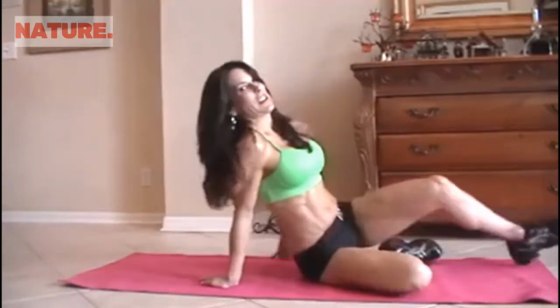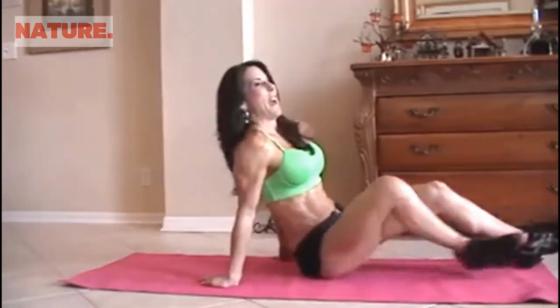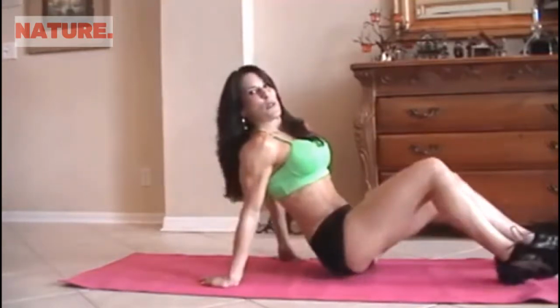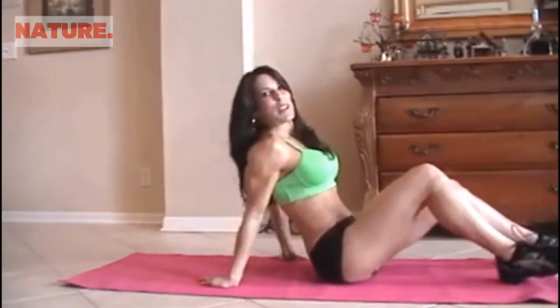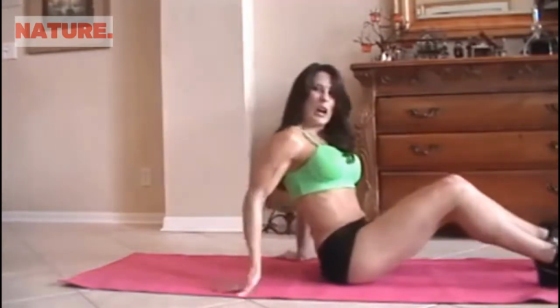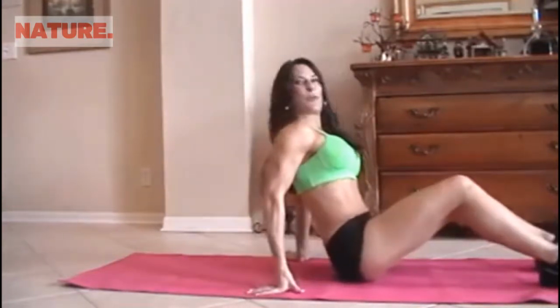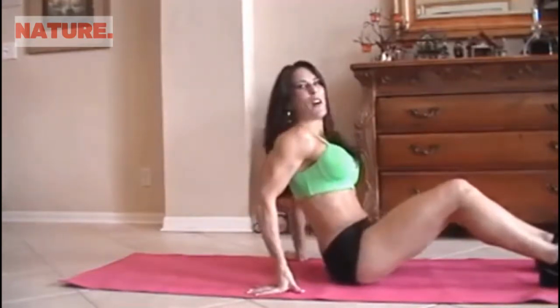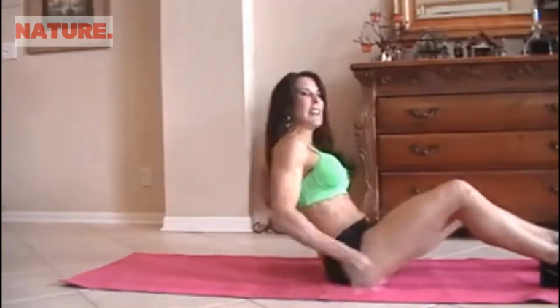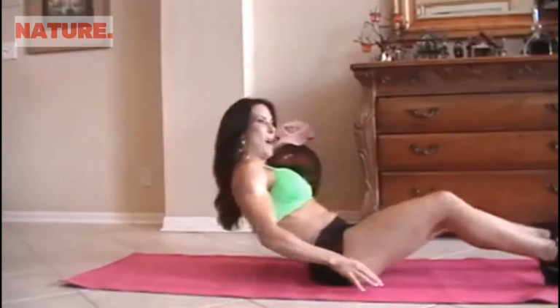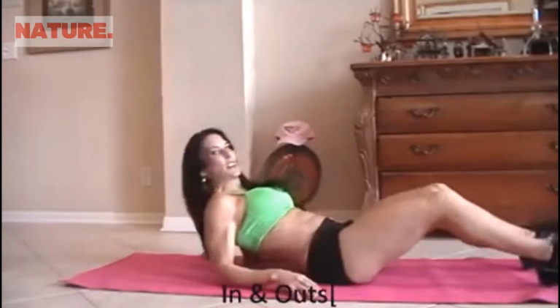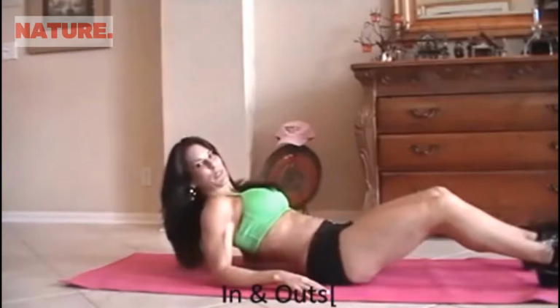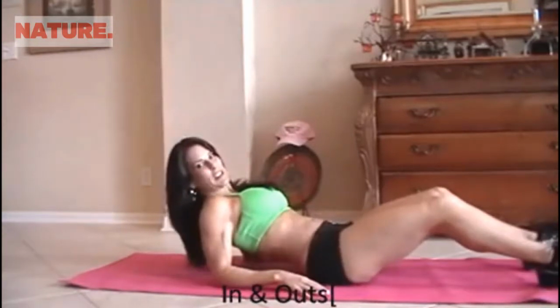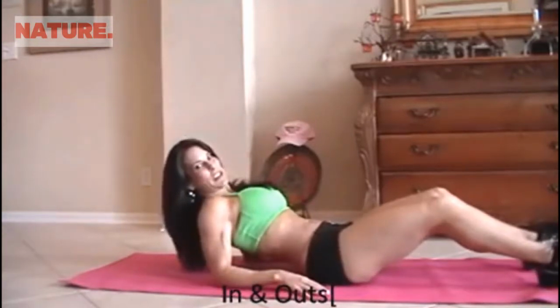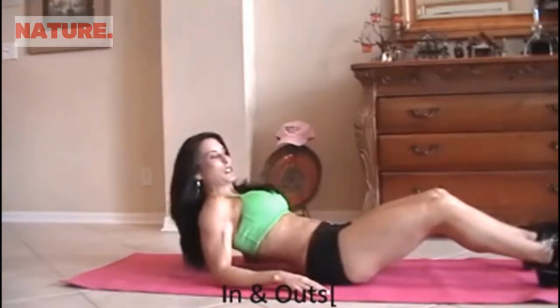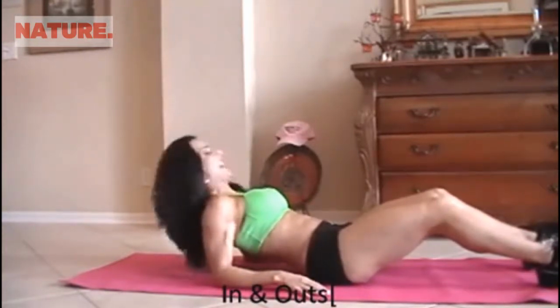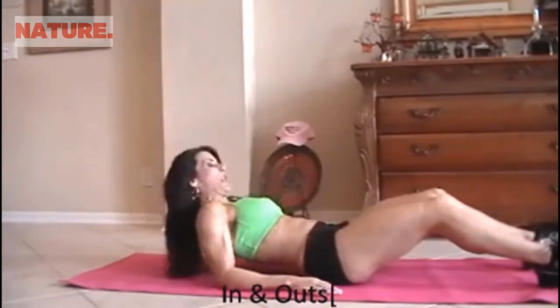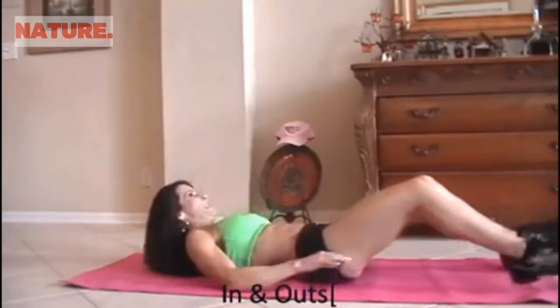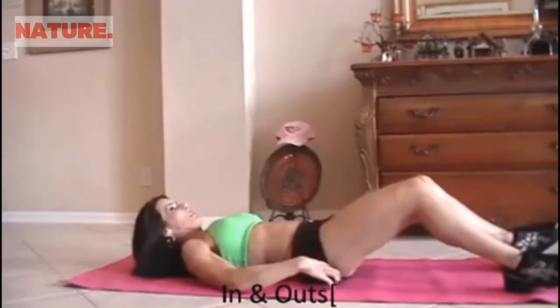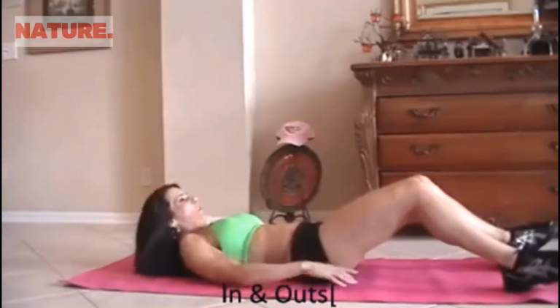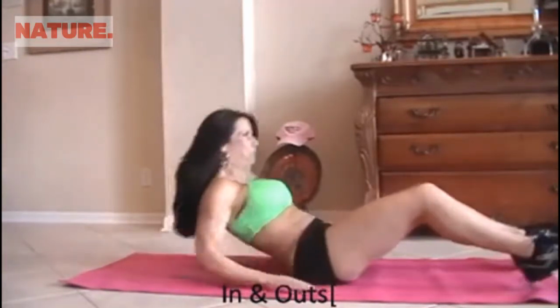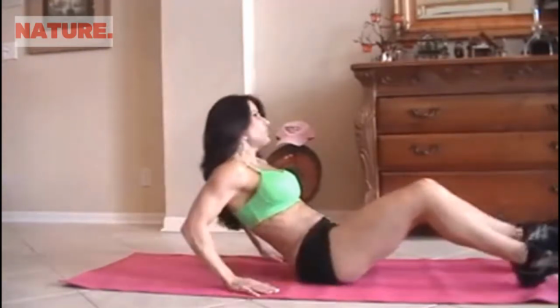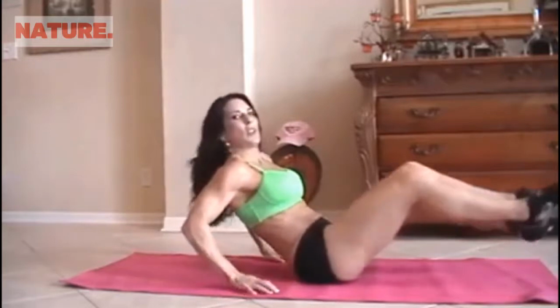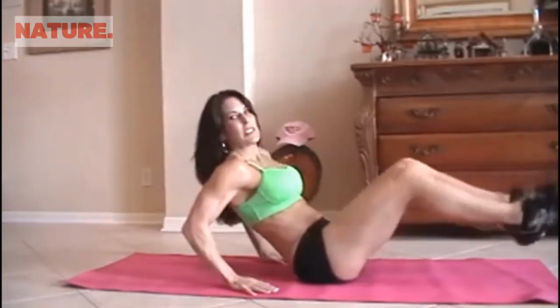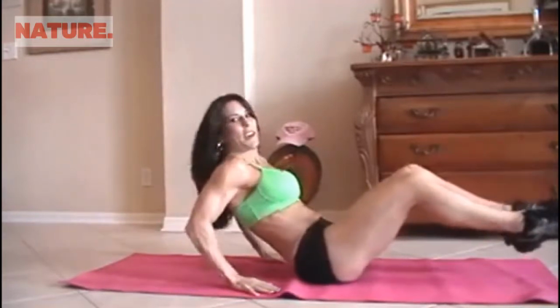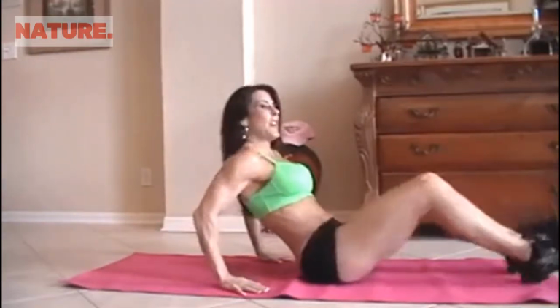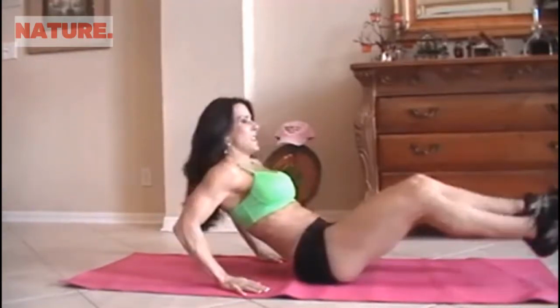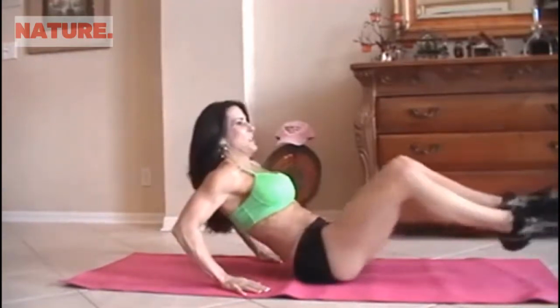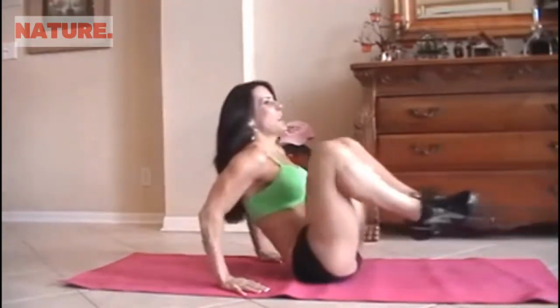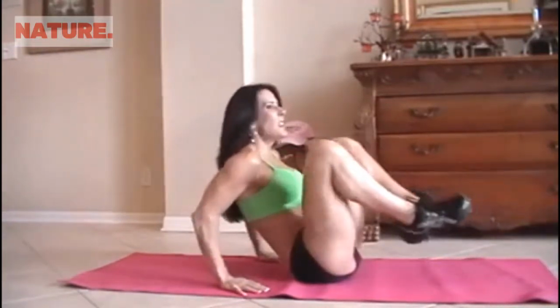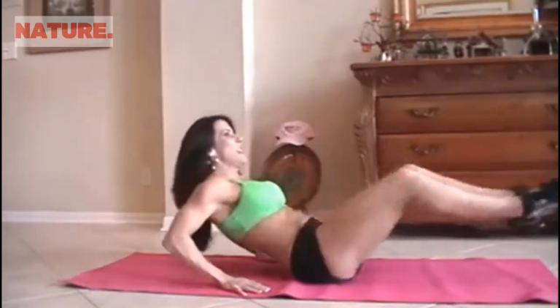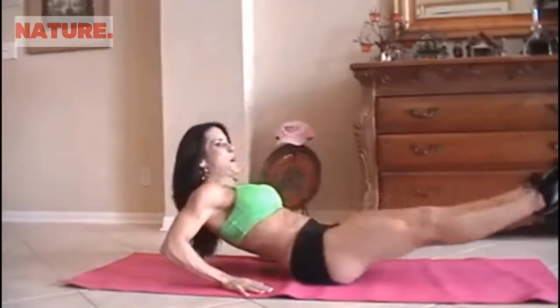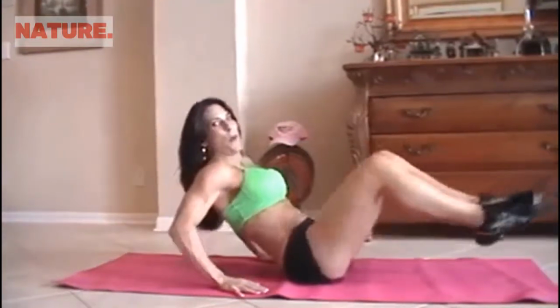You're going to need a mat. First we're going to start with what I call in and out. We're going to do 15 of each exercise. So we're going to sit back on our hands and we're just going to go in and out.